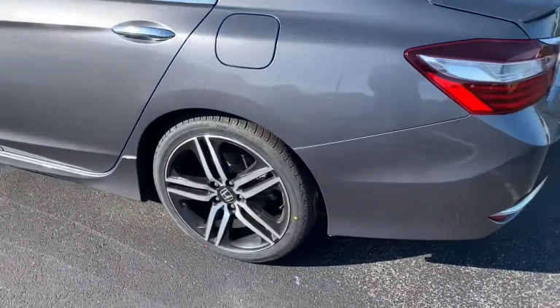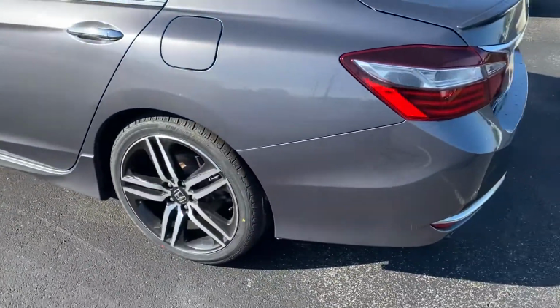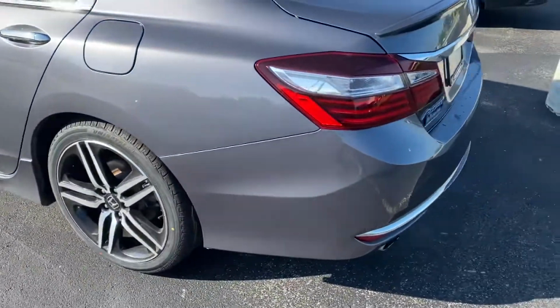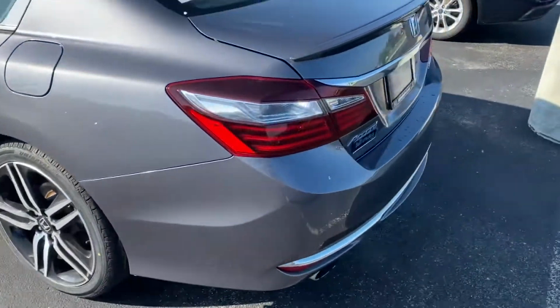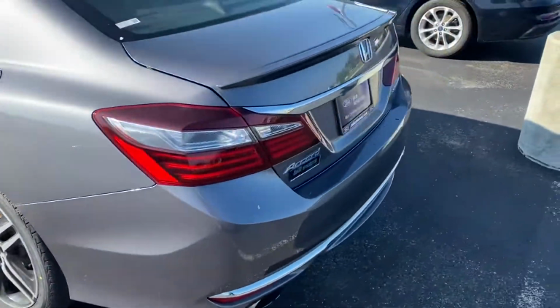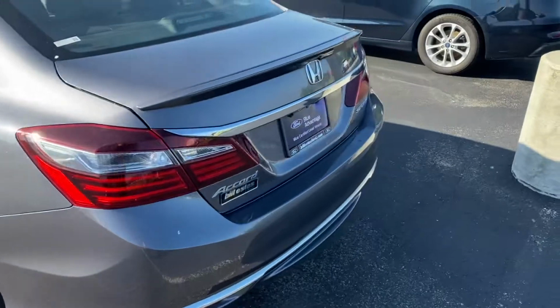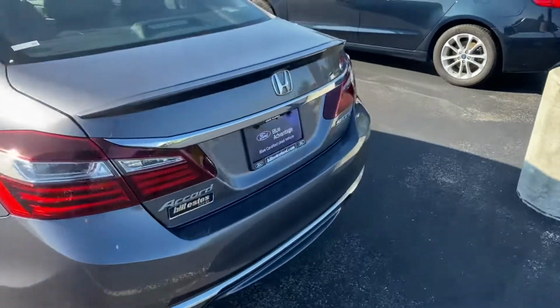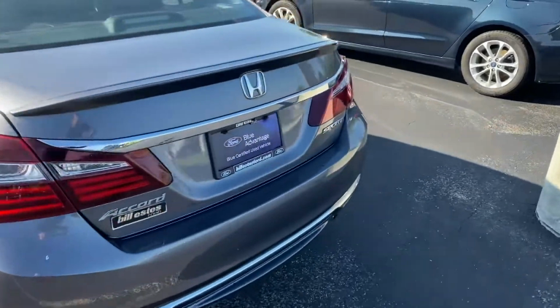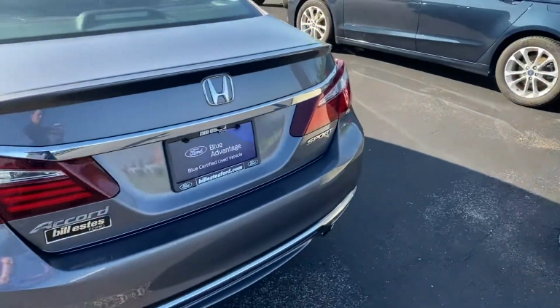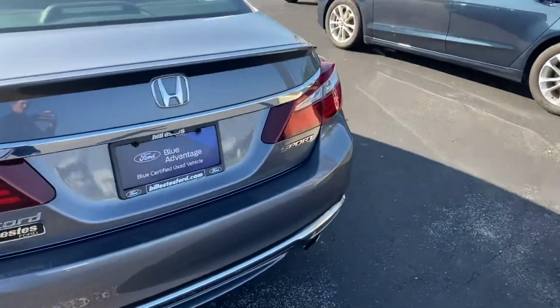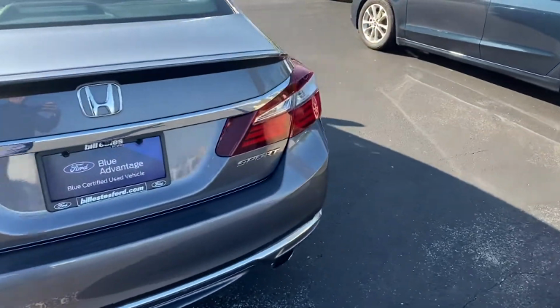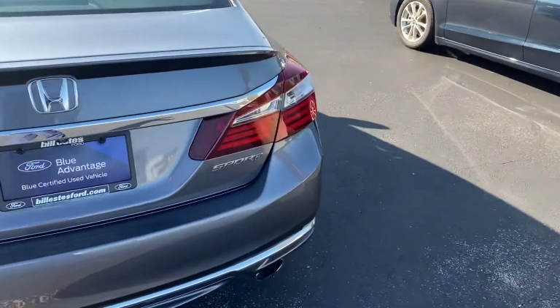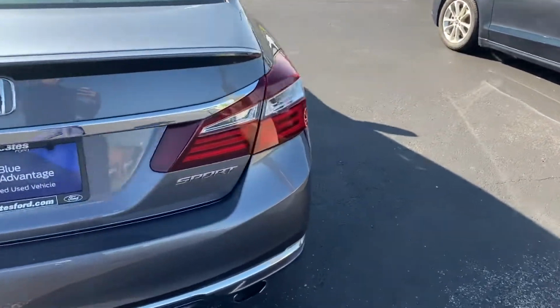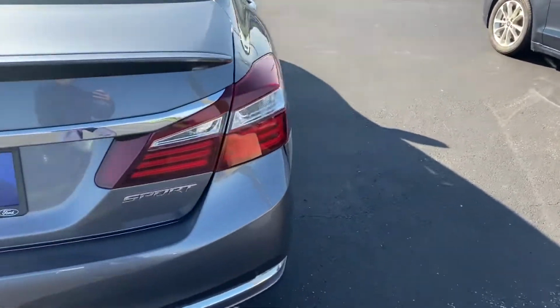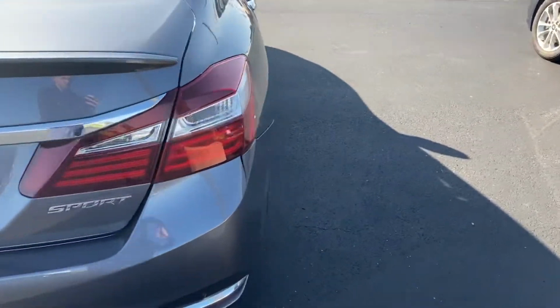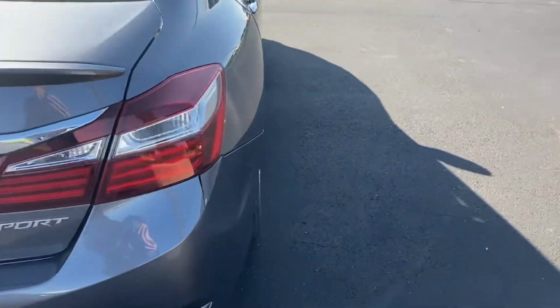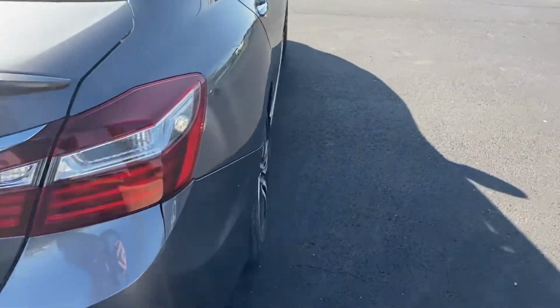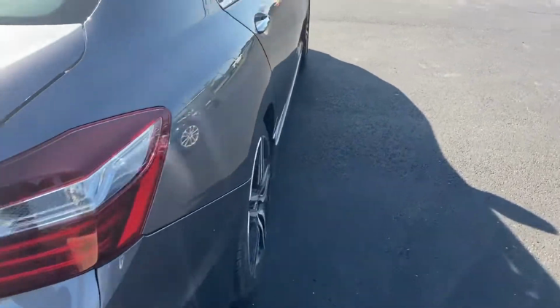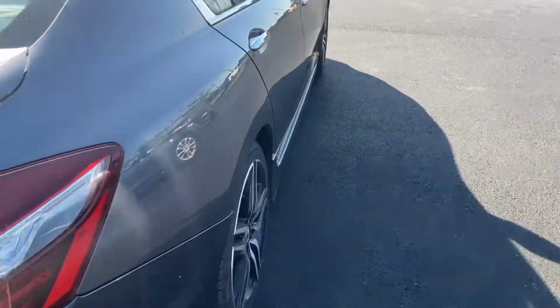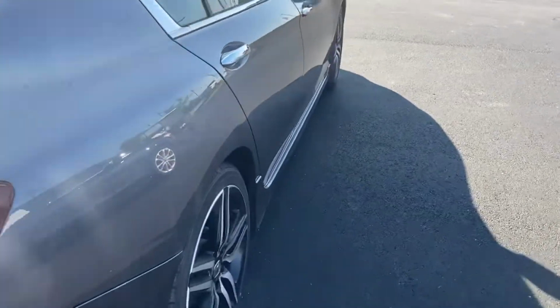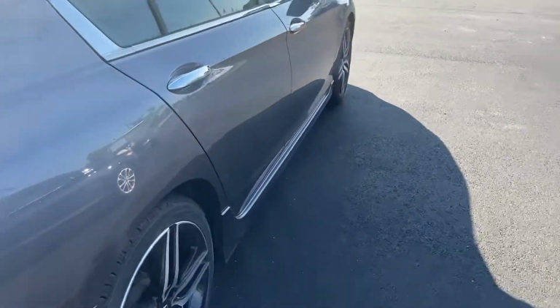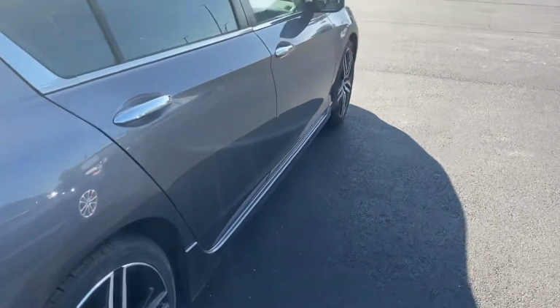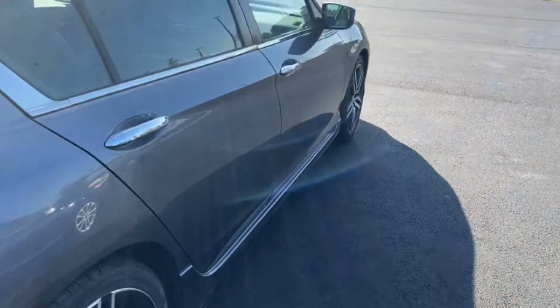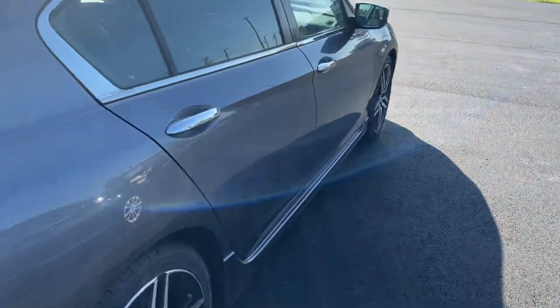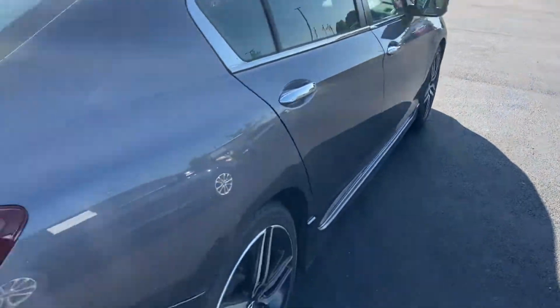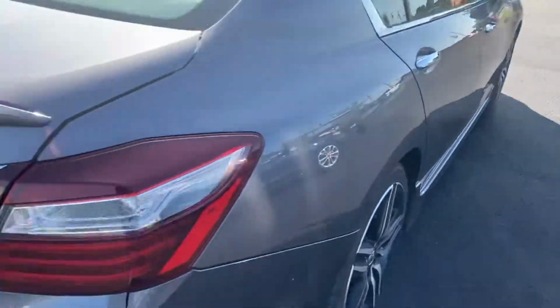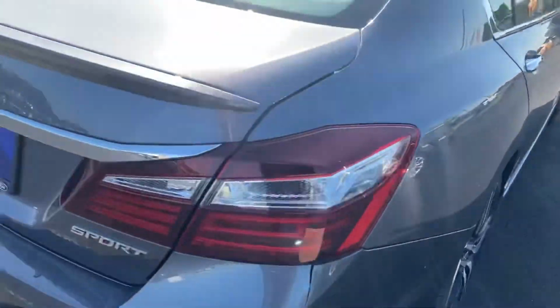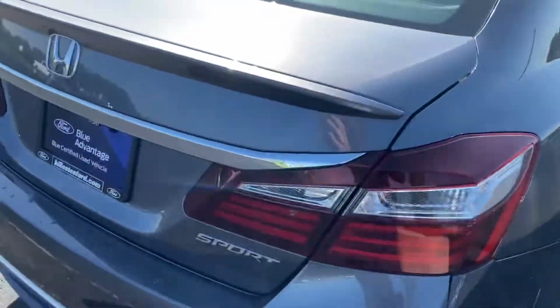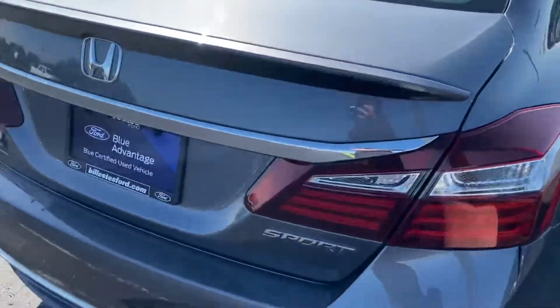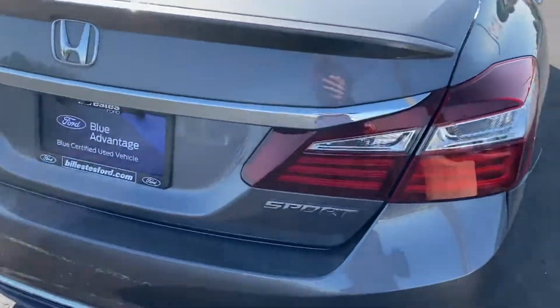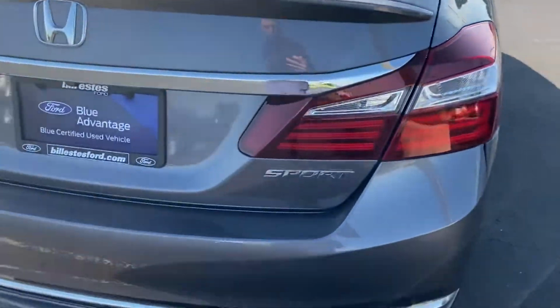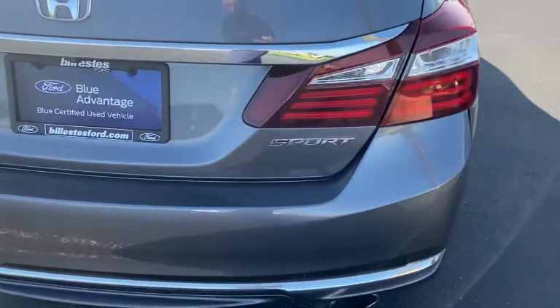Rims and tires are in good shape. No major dings or scratches on the body. It is a sport.